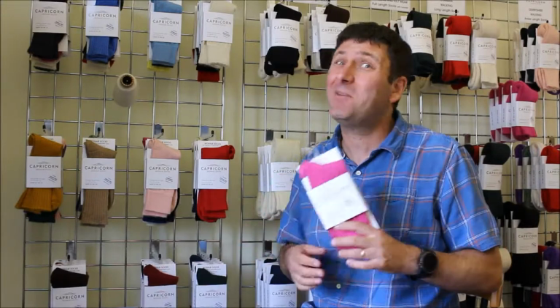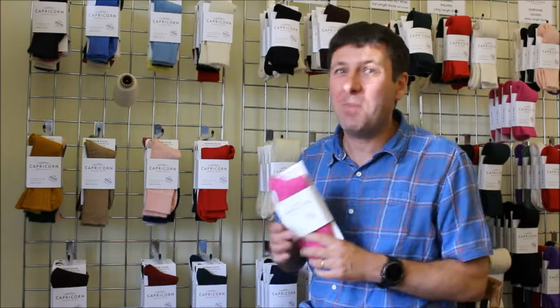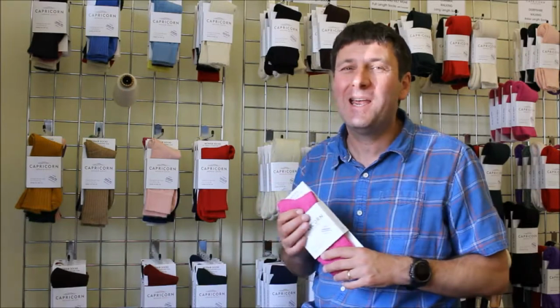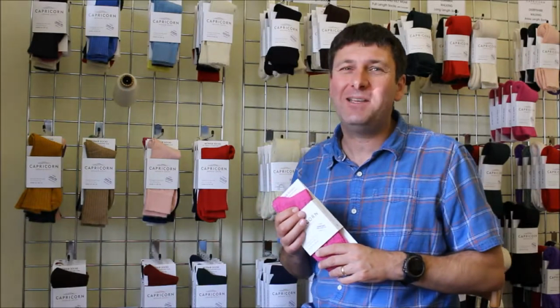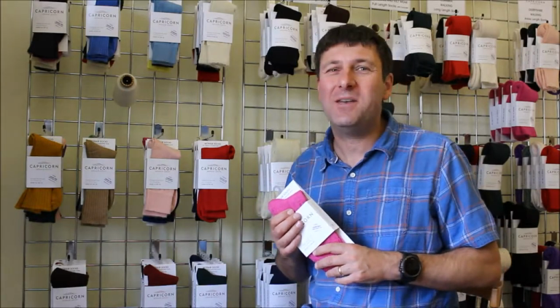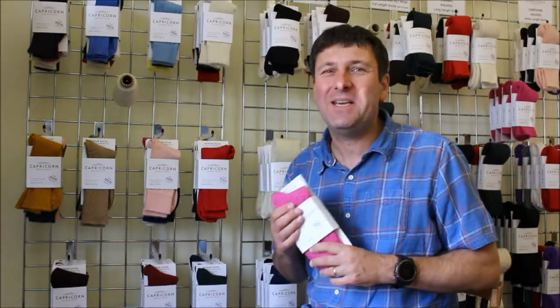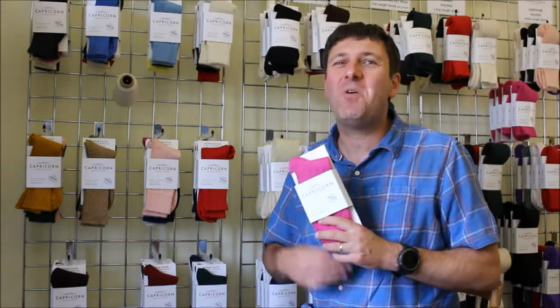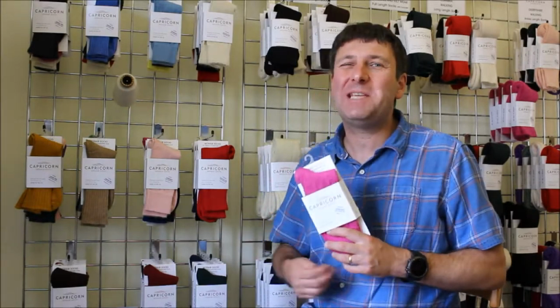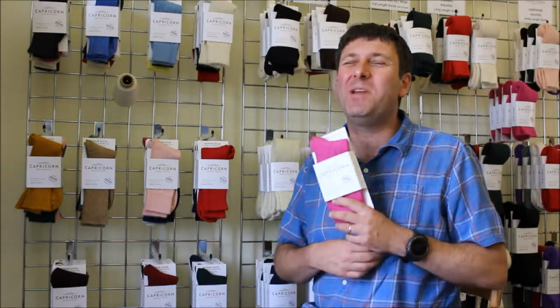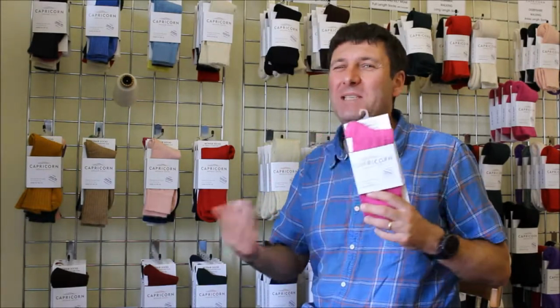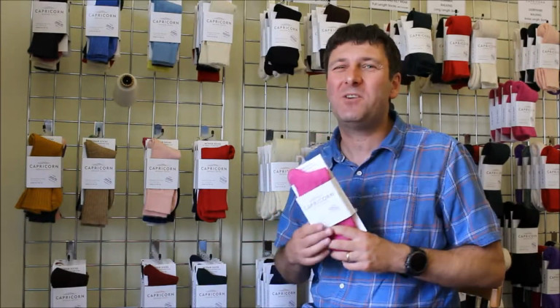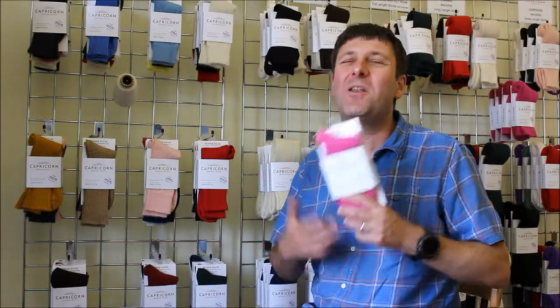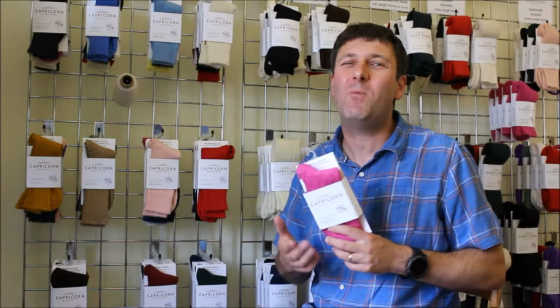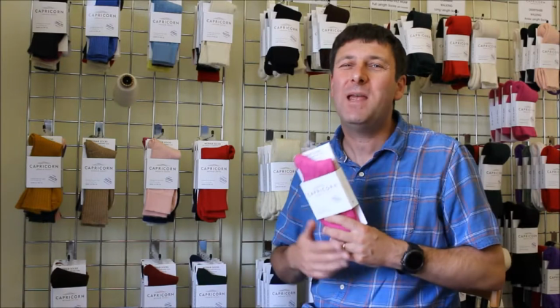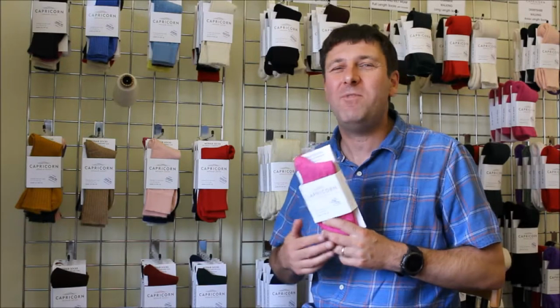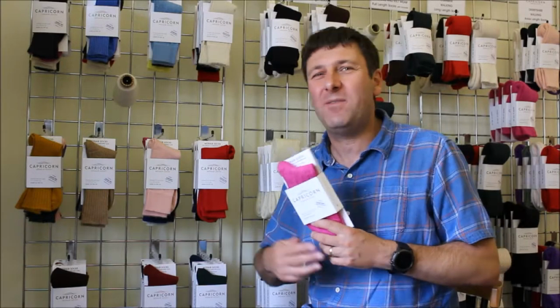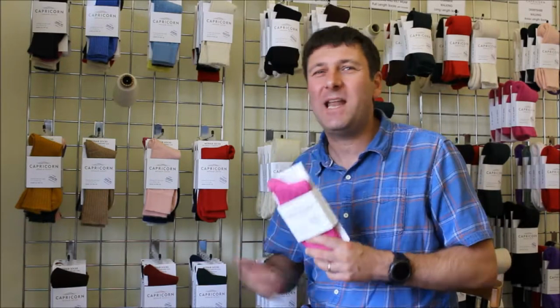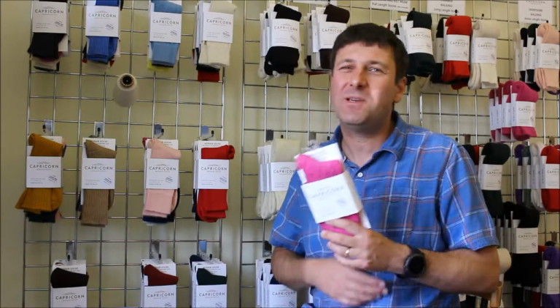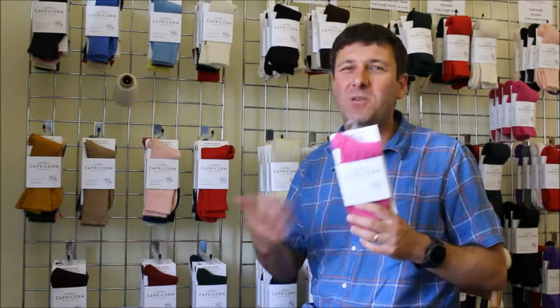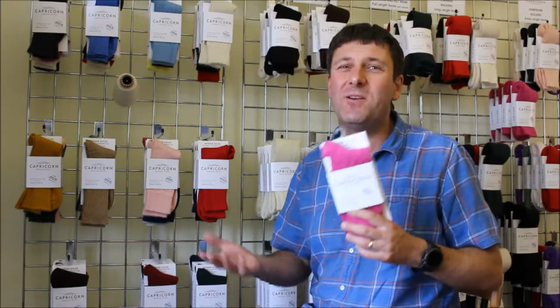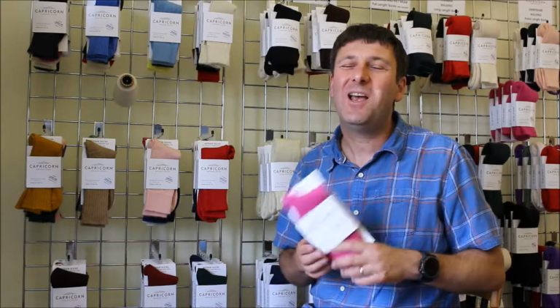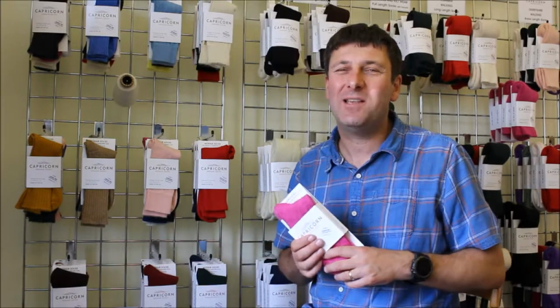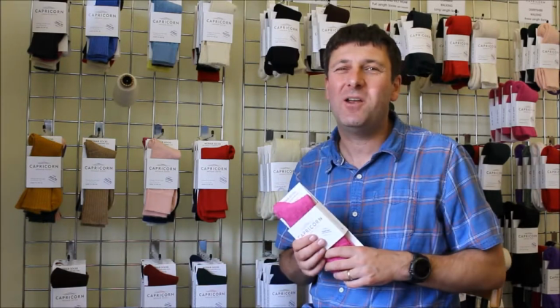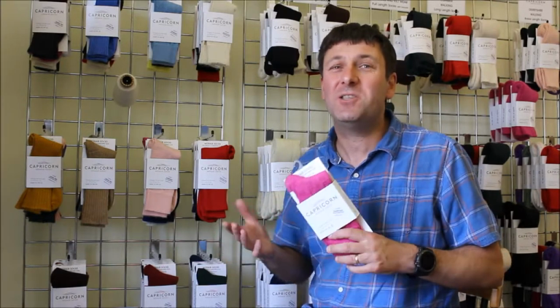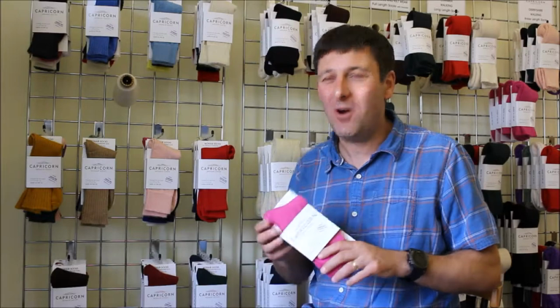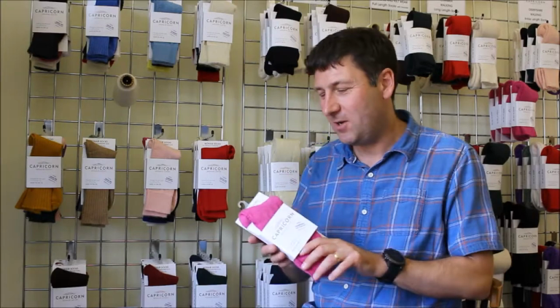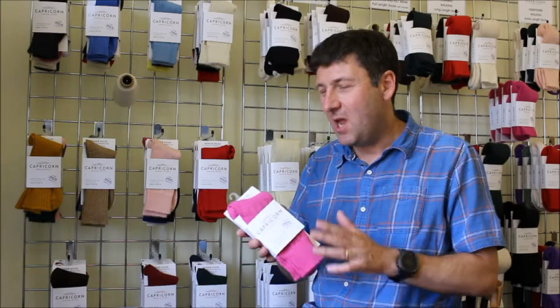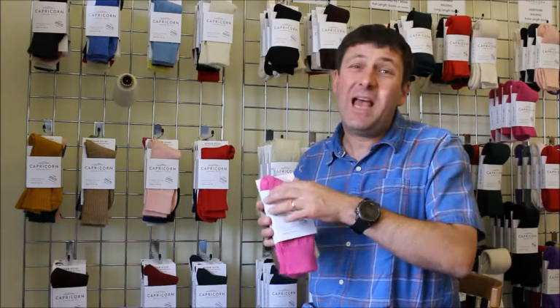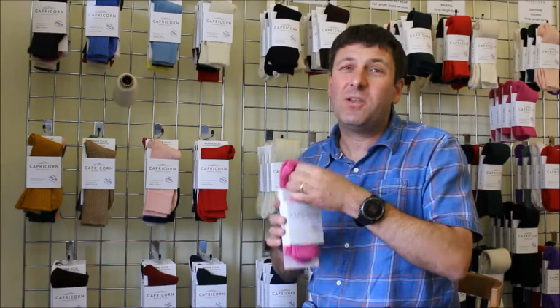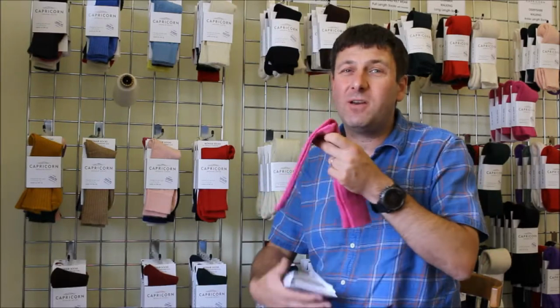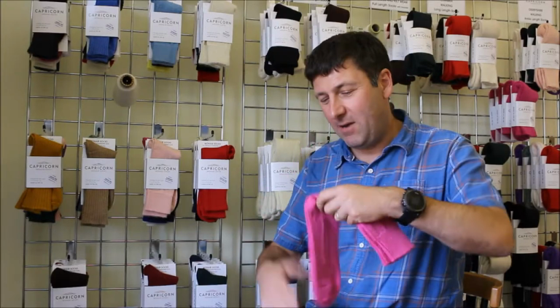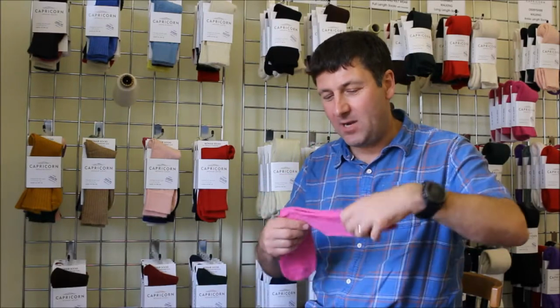We originally did it in black and navy, but over the years we've grown into a massive range of colors, because a lot of people are wearing them every day at the weekend. So we can do lots of bright colors as well as our traditional darker colors. Let's have a look at the sock and see how it's made up.